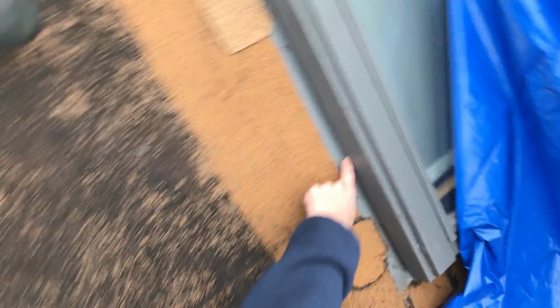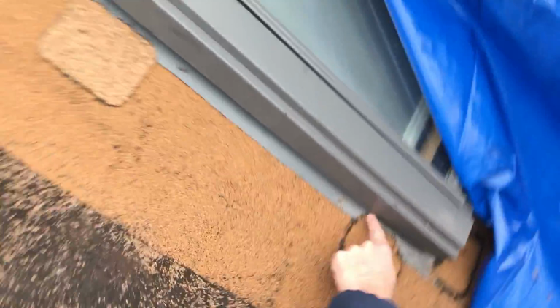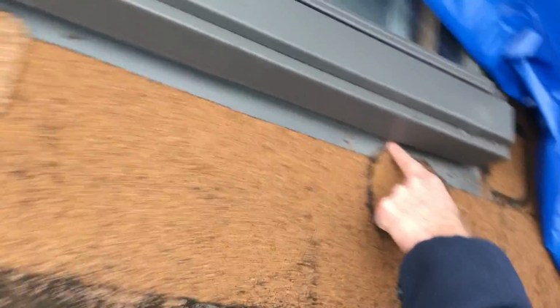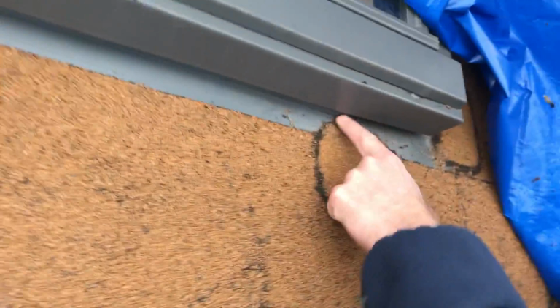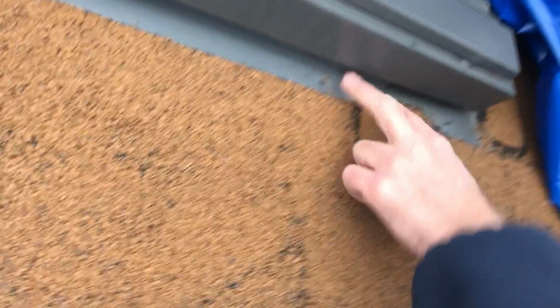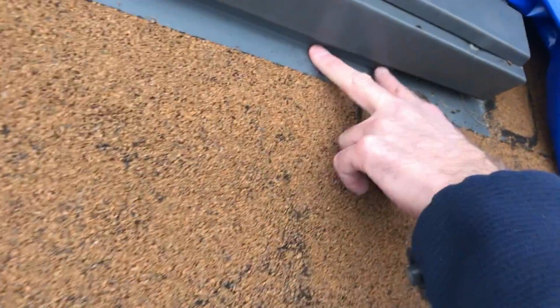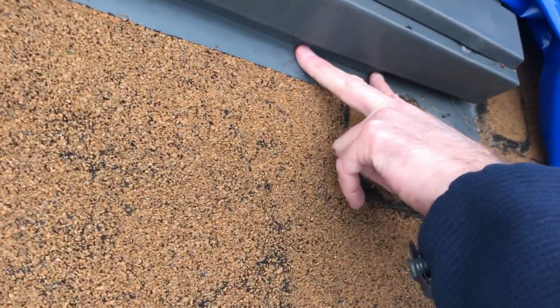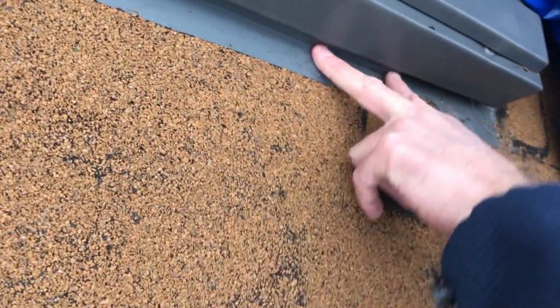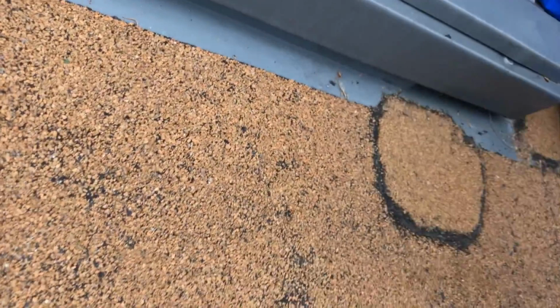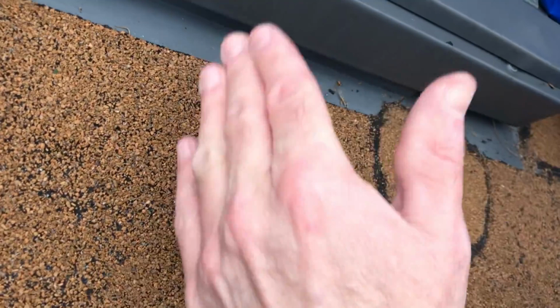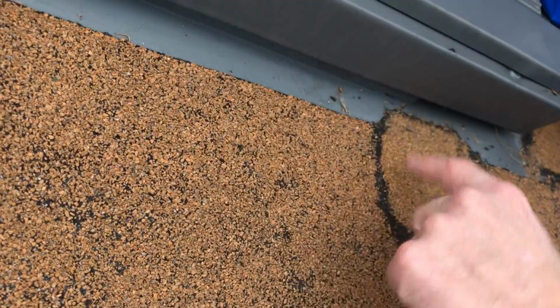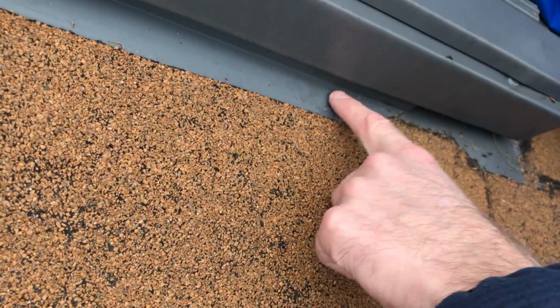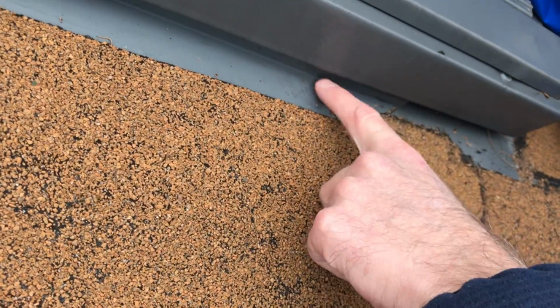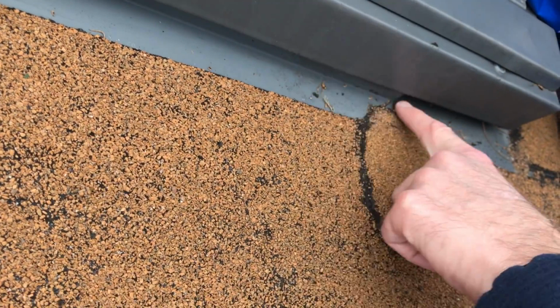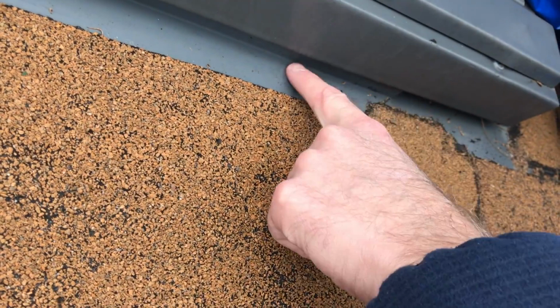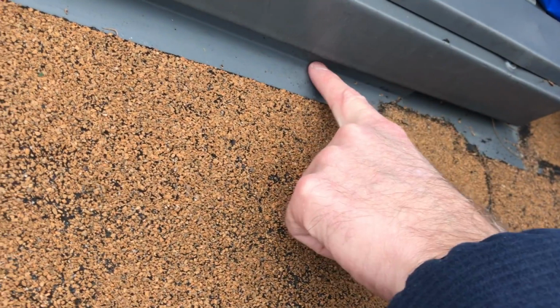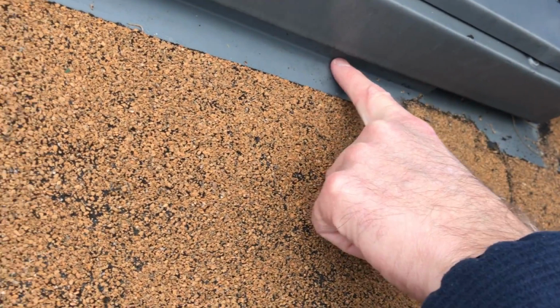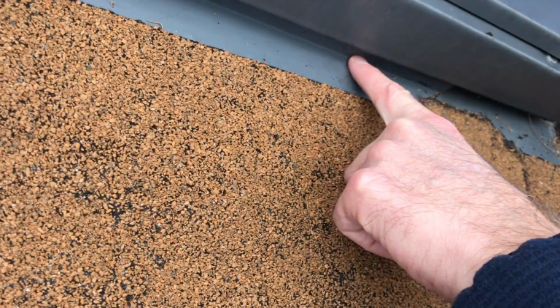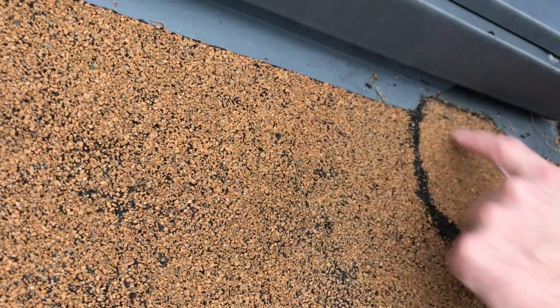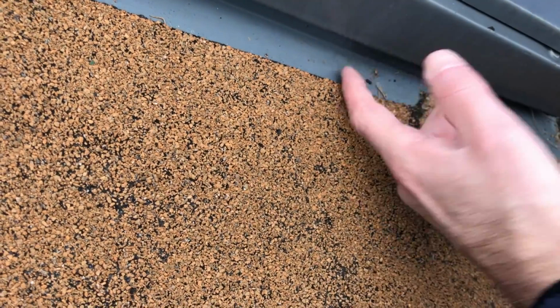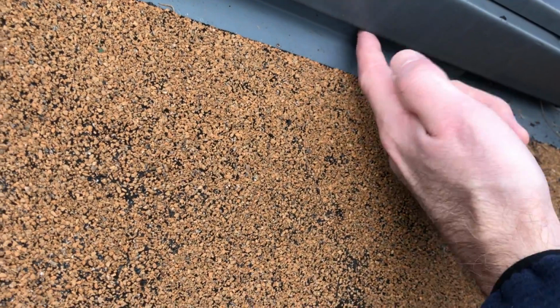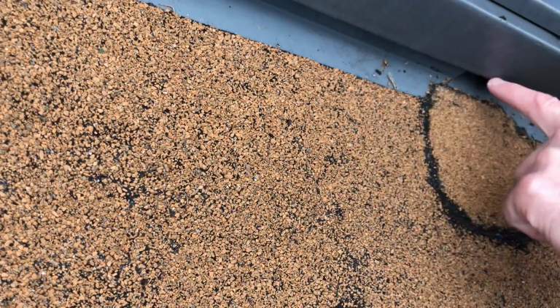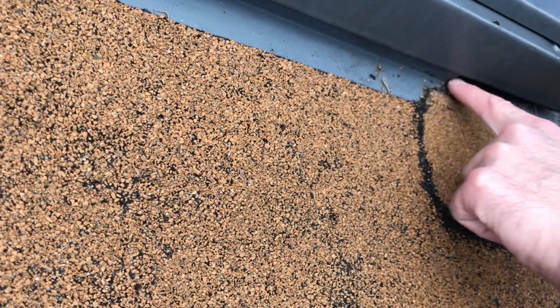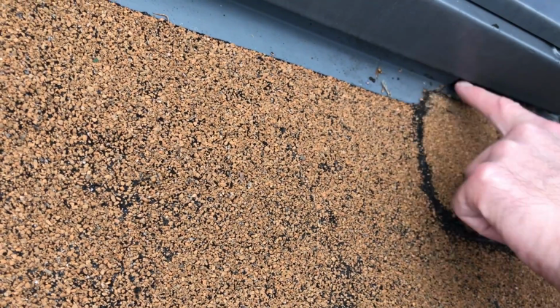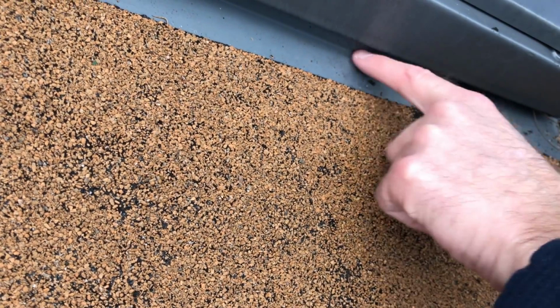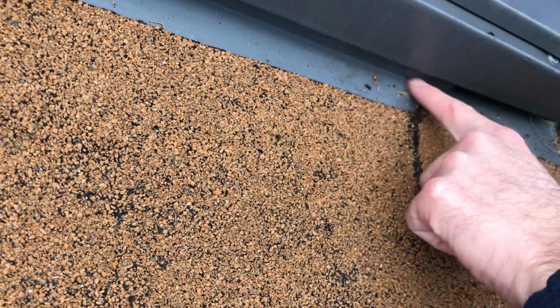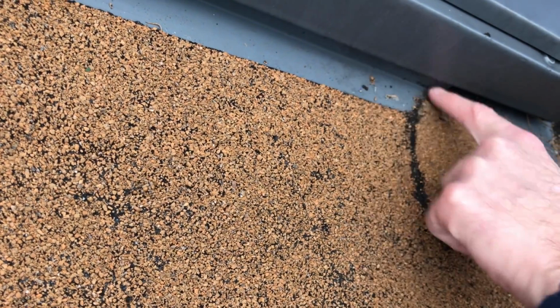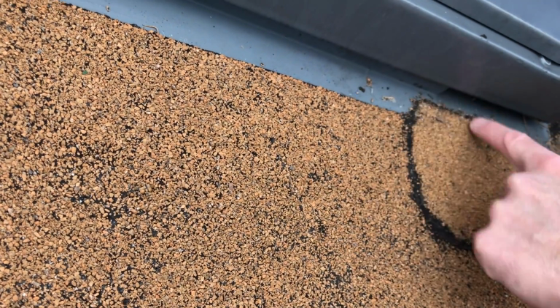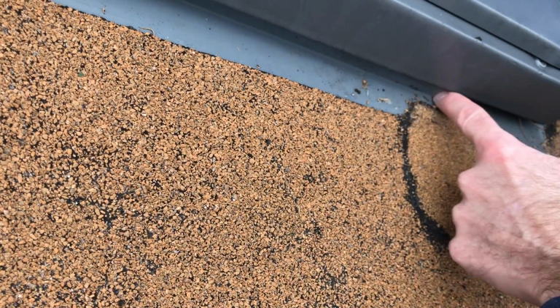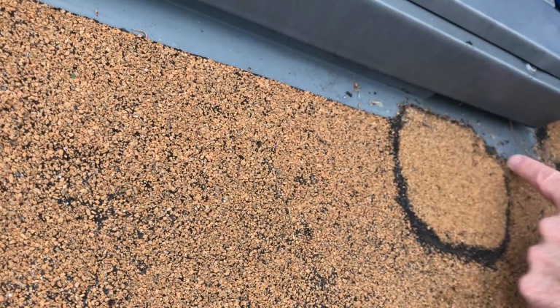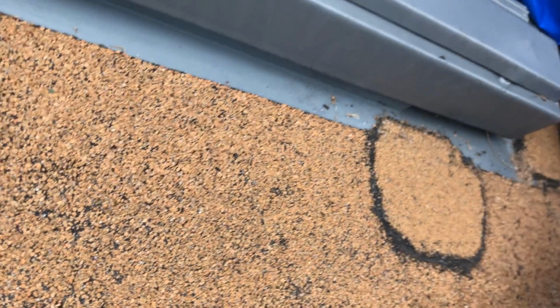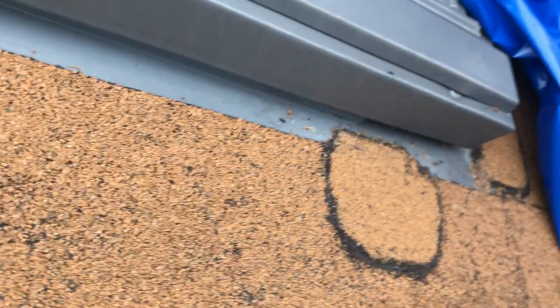Normally, to do step flashing properly, we require a three and a half inch overlap. Without removing this, I can't tell you exactly what that overlap is, but it's going to be close.